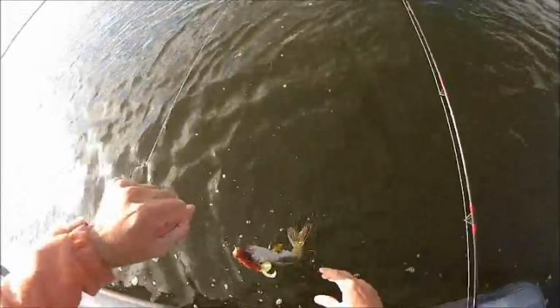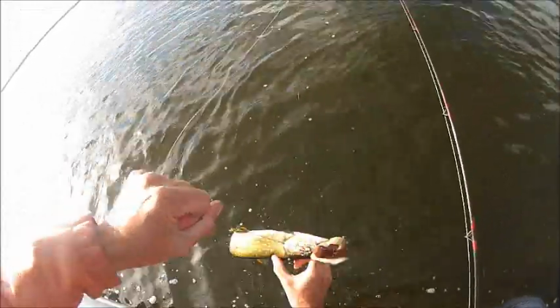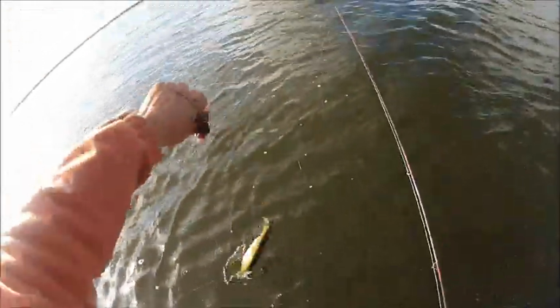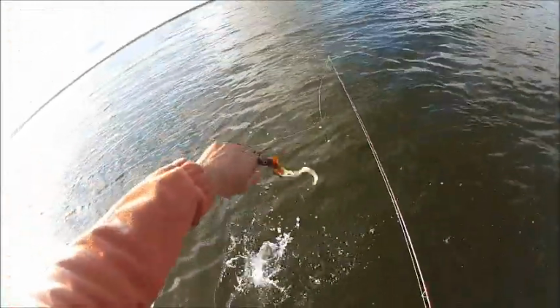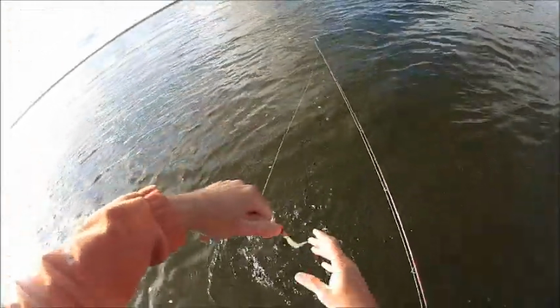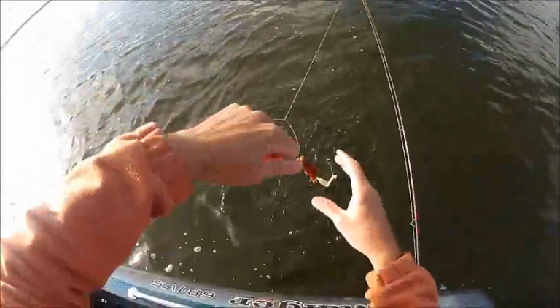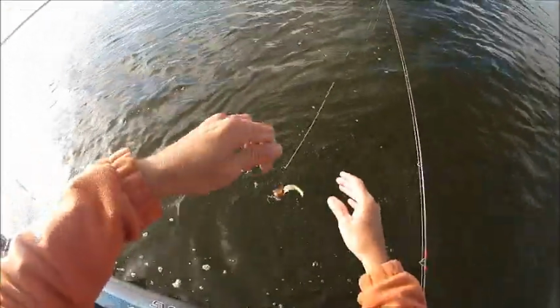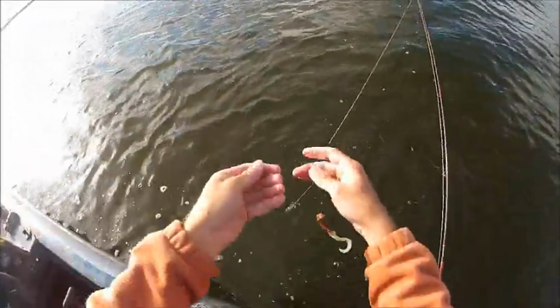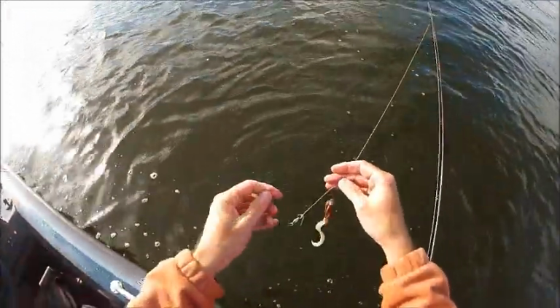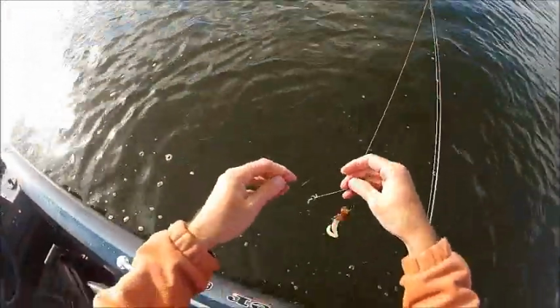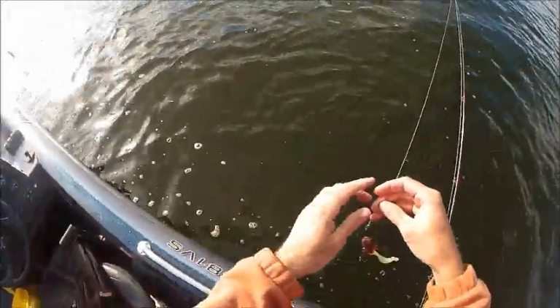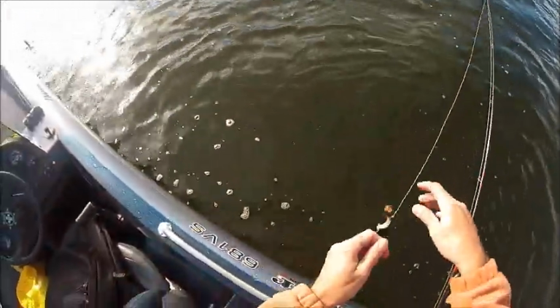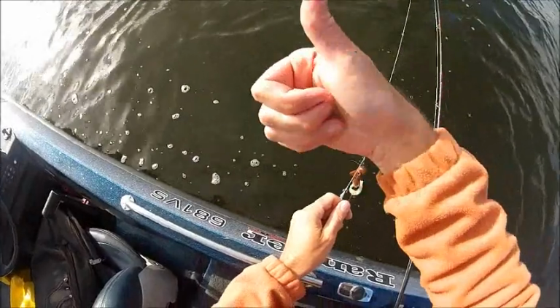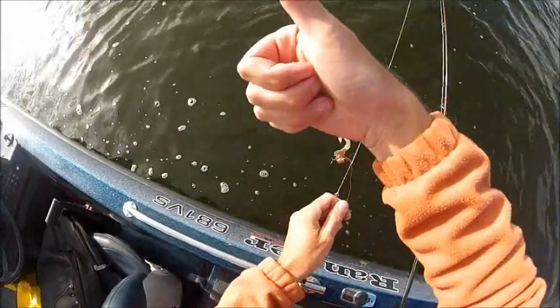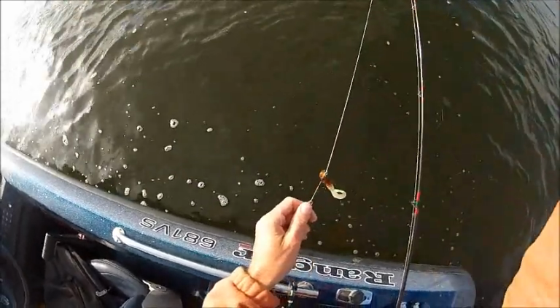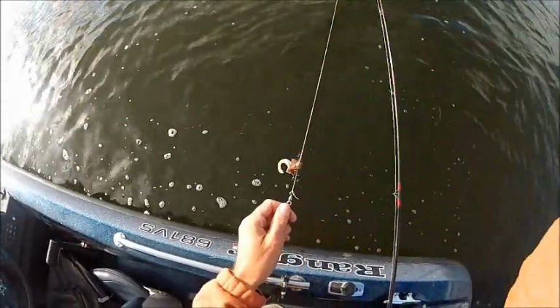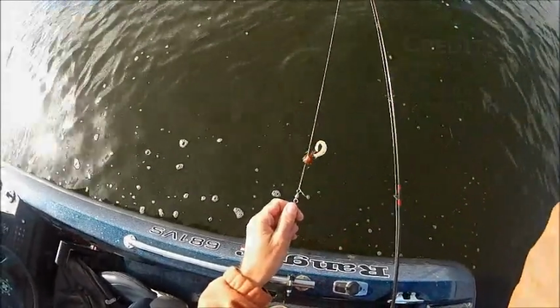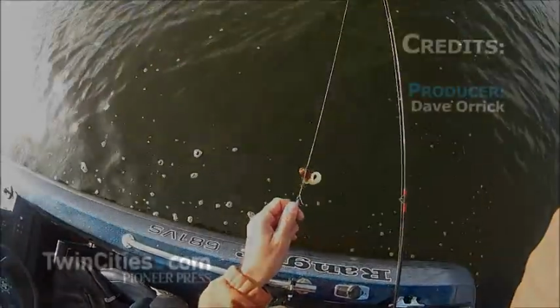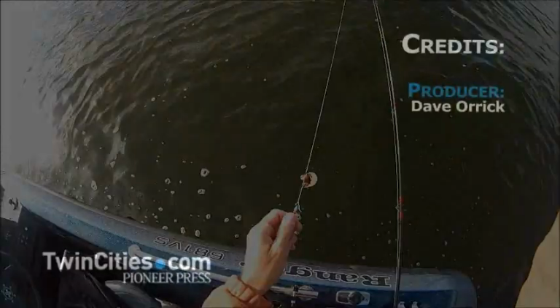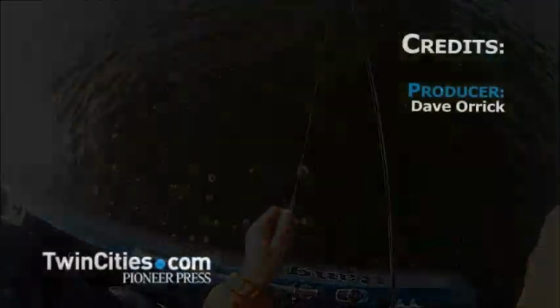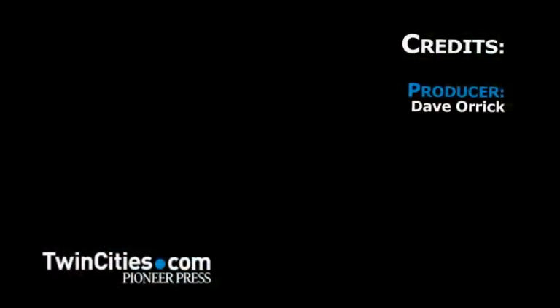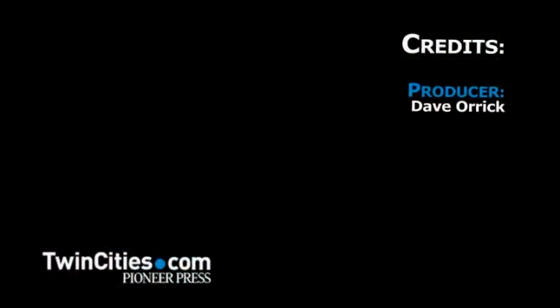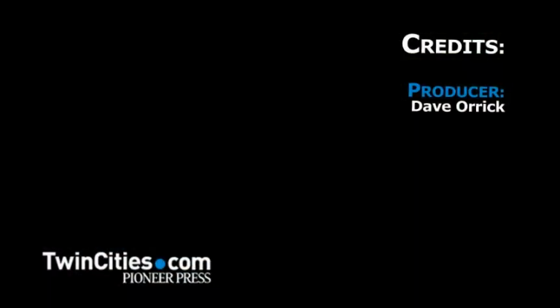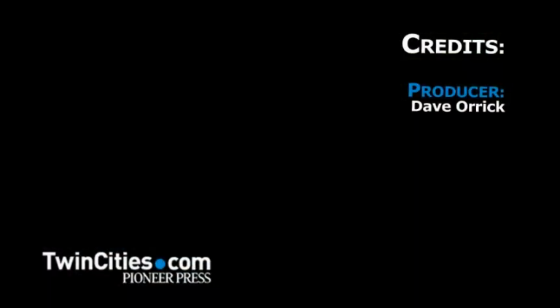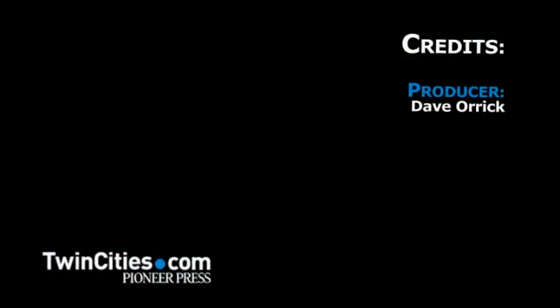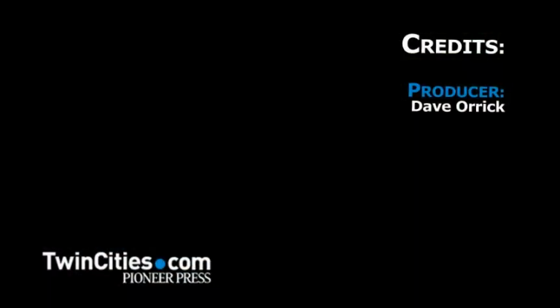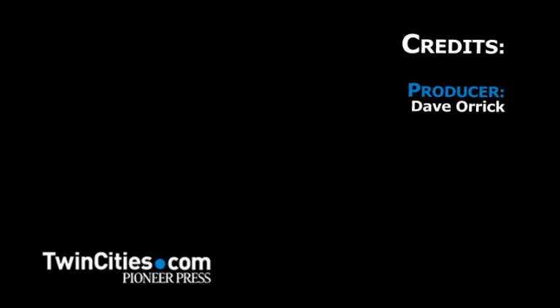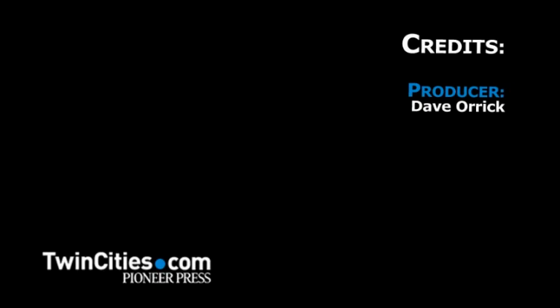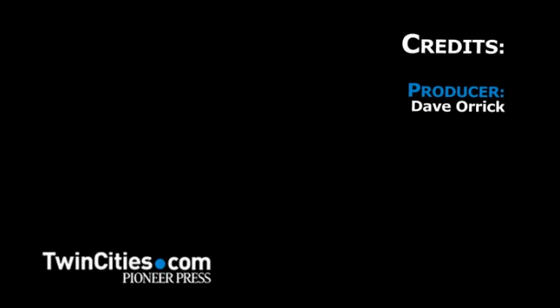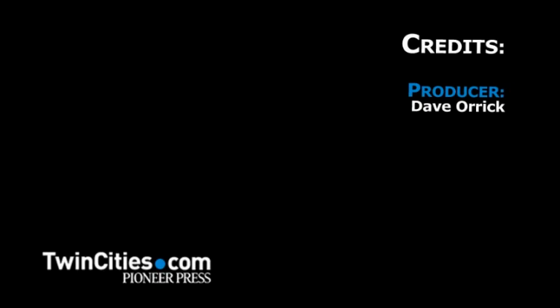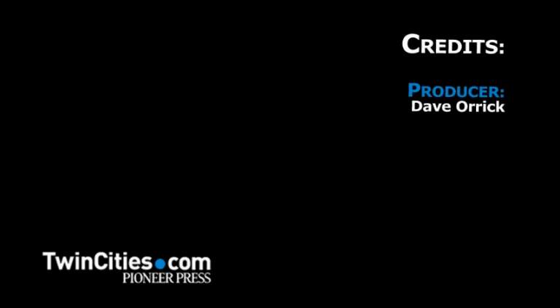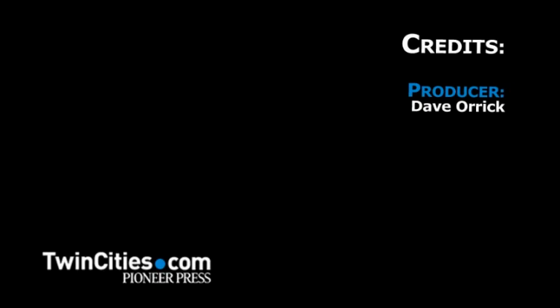Yeah, I might. Oh — we got him! Look at that, a little mini bull bone. Sorry, it's not my fault. You're still there, you're still there.